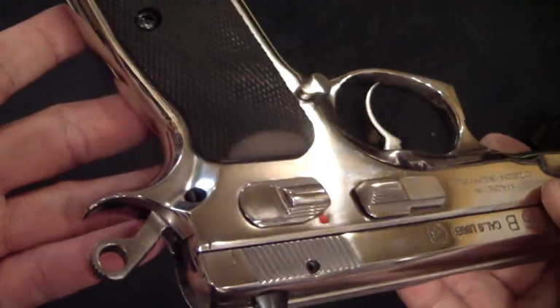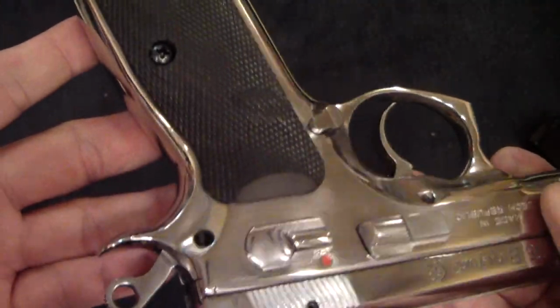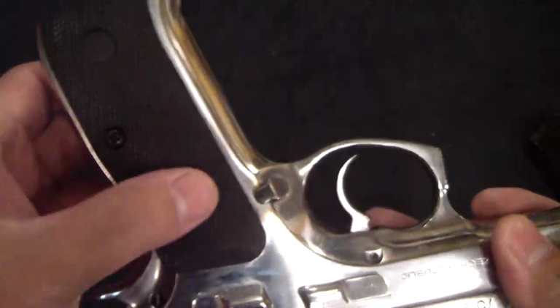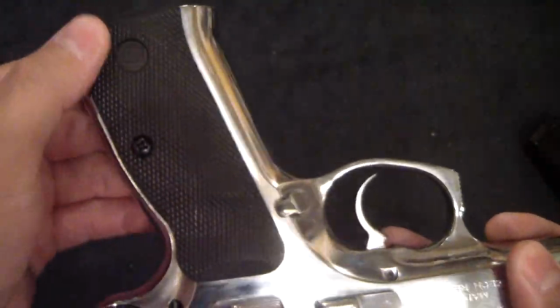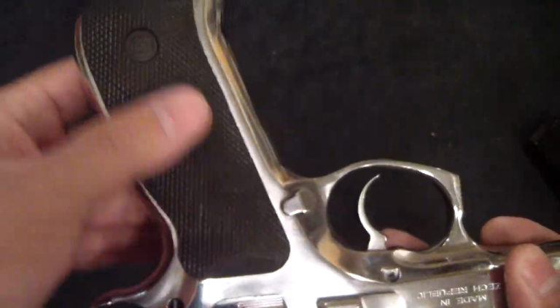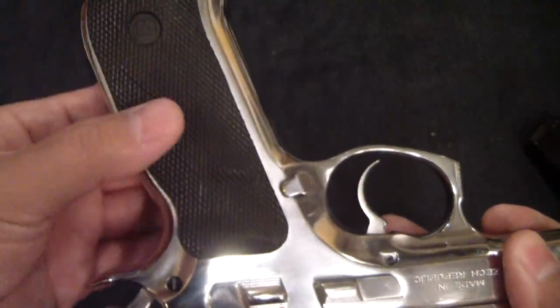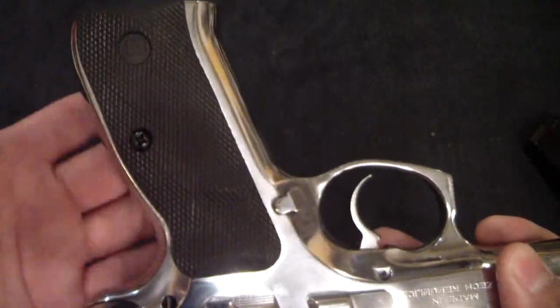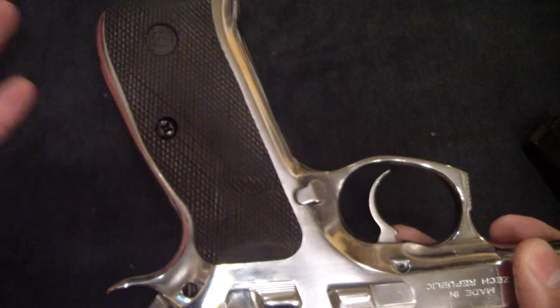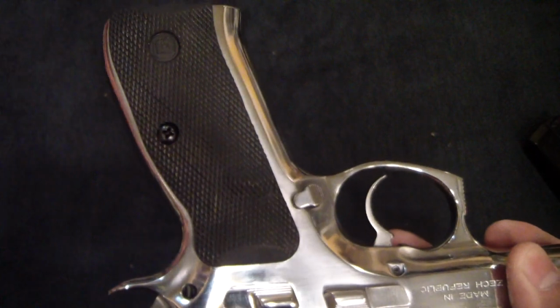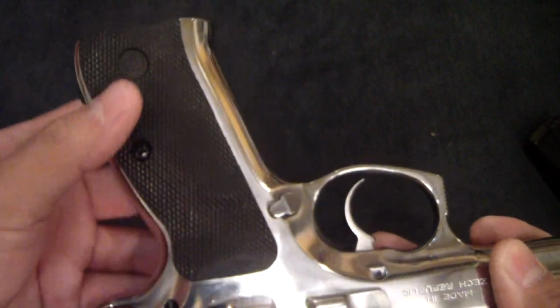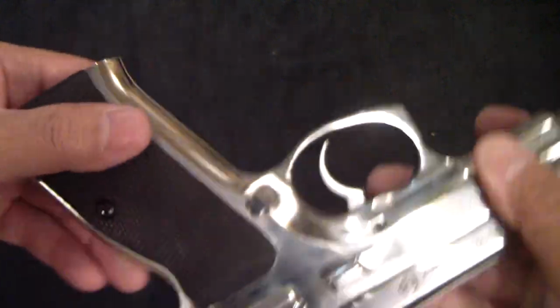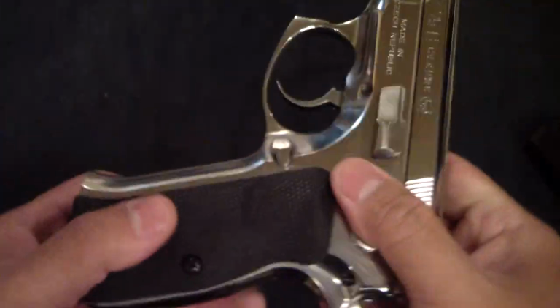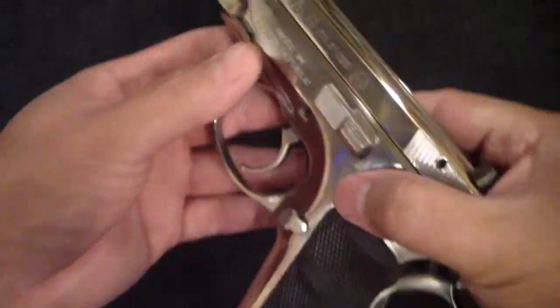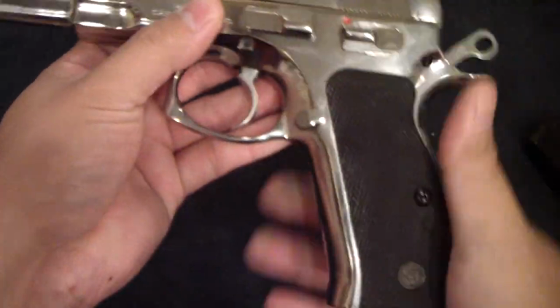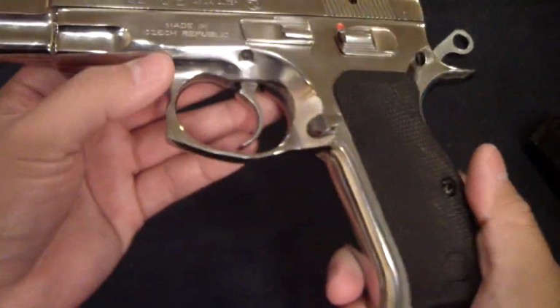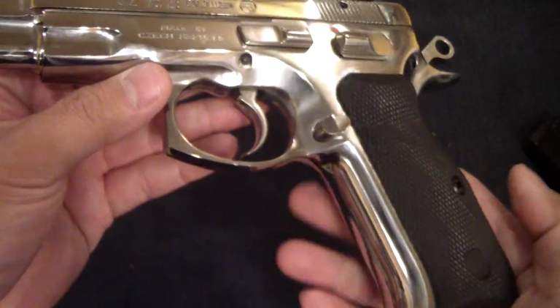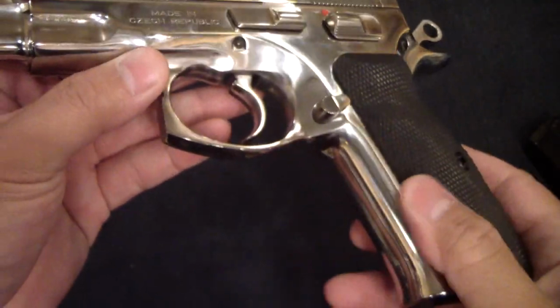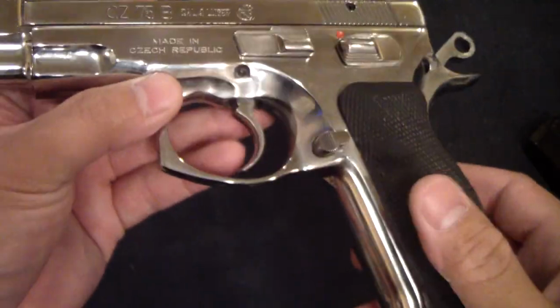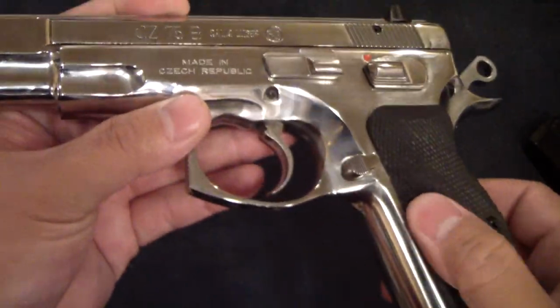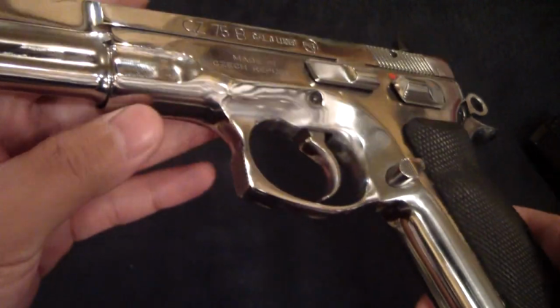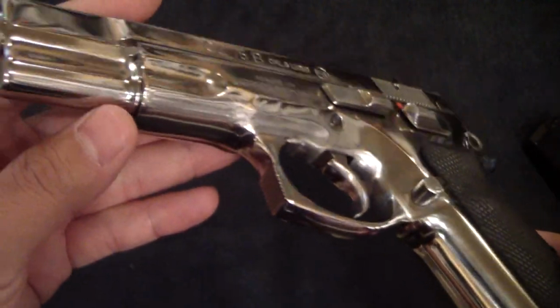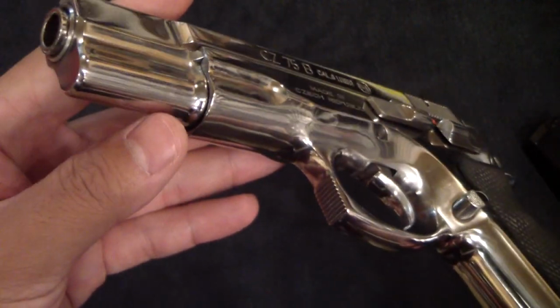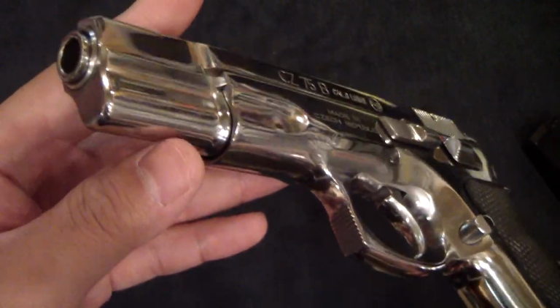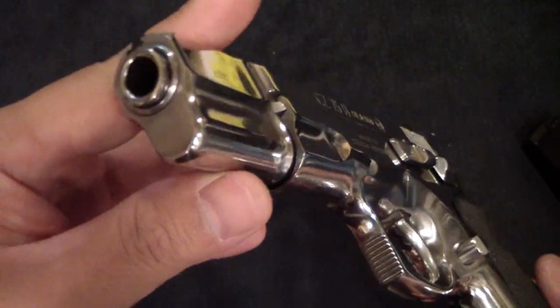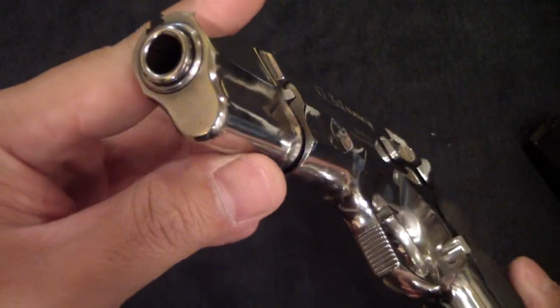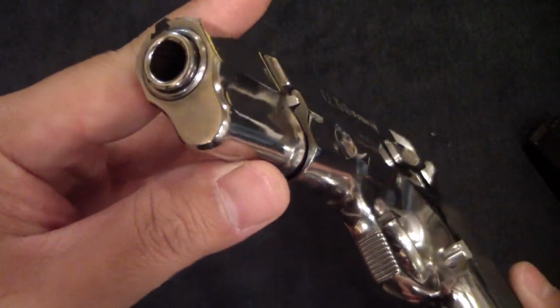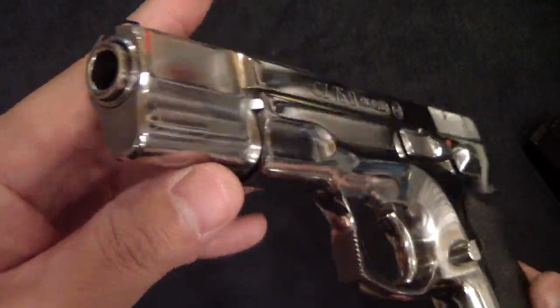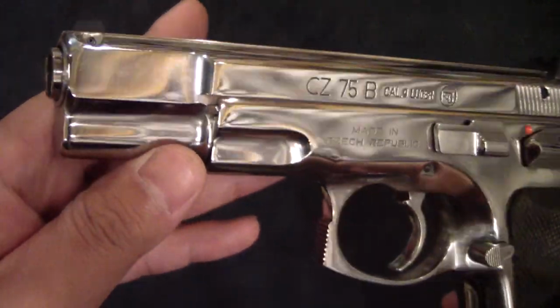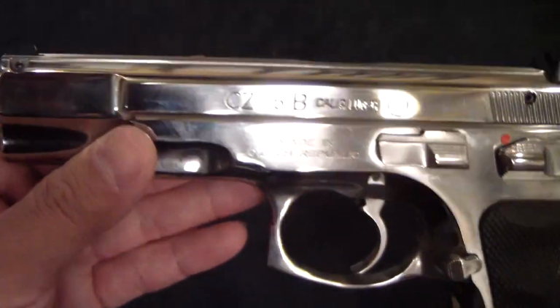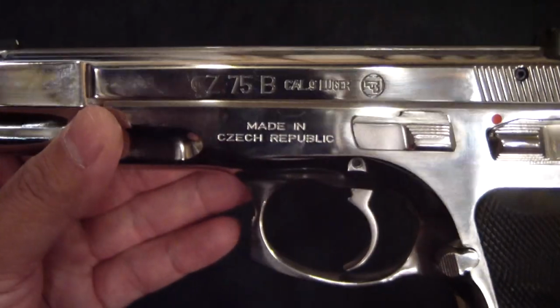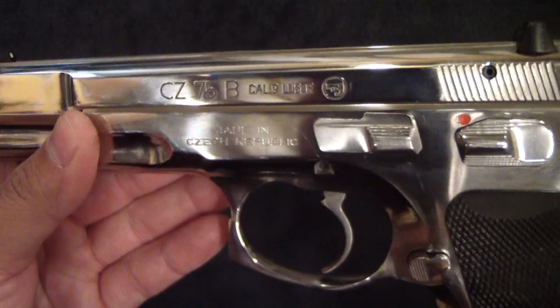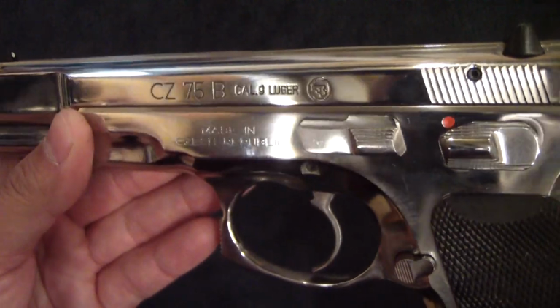Very smooth. I love the black rubber grips — and for me, you guys who've been around my channel know that's kind of strange to hear from me — but it accents this gun very nicely. What a great pistol this is.